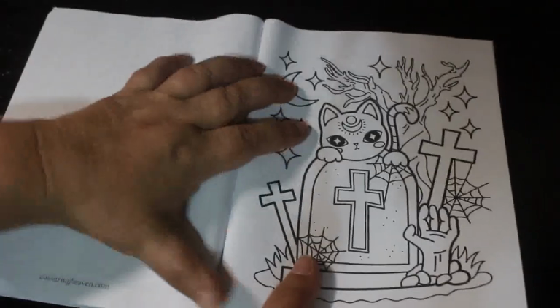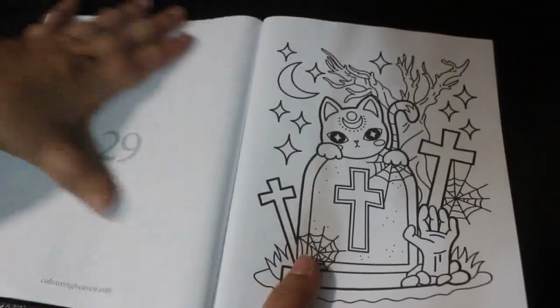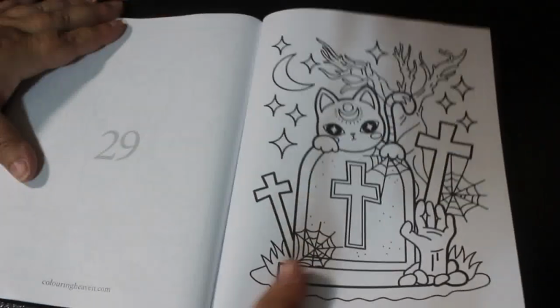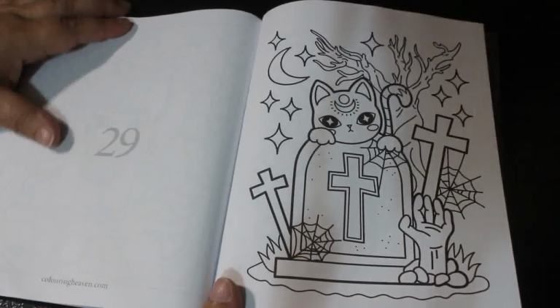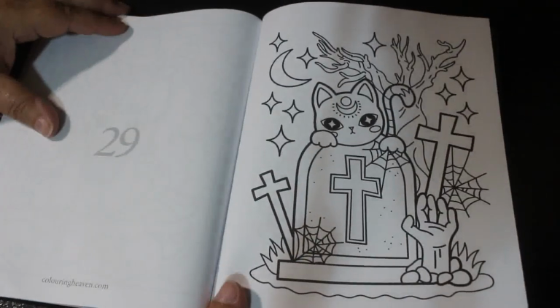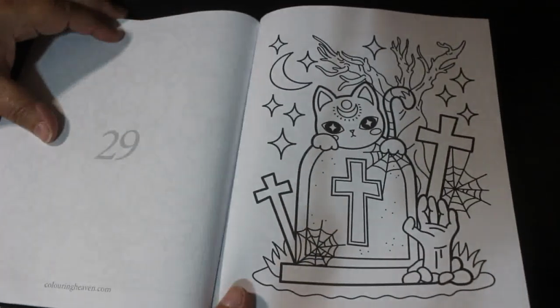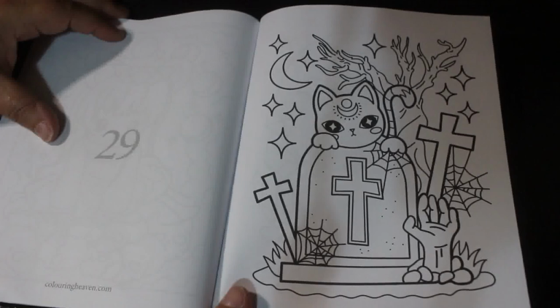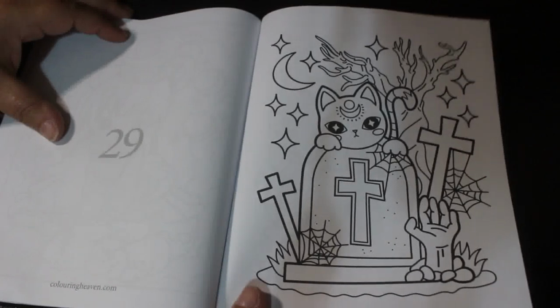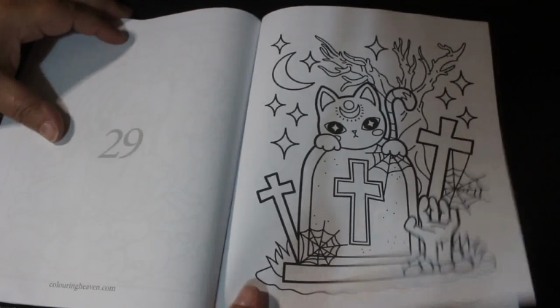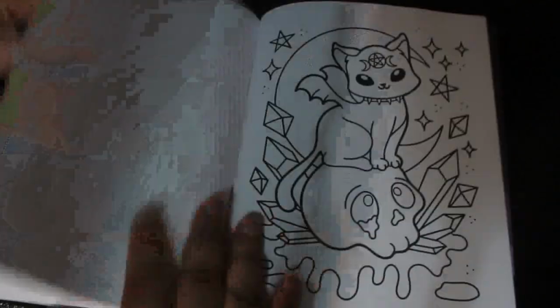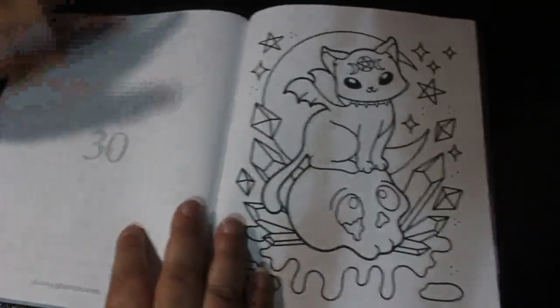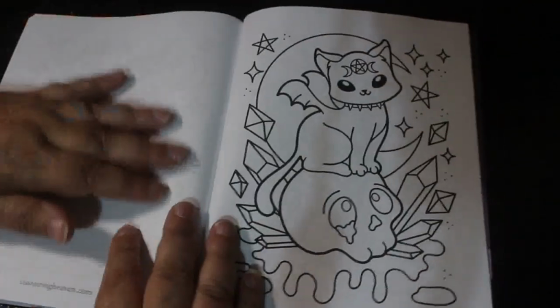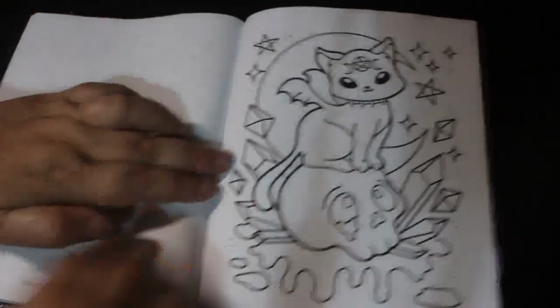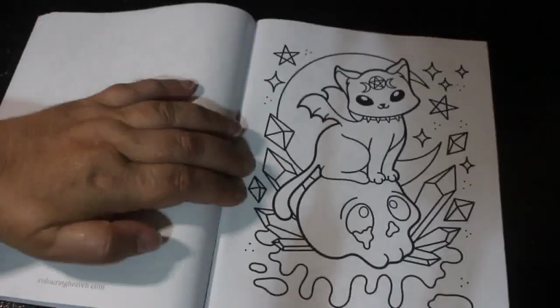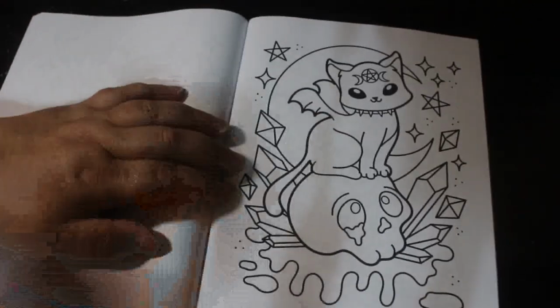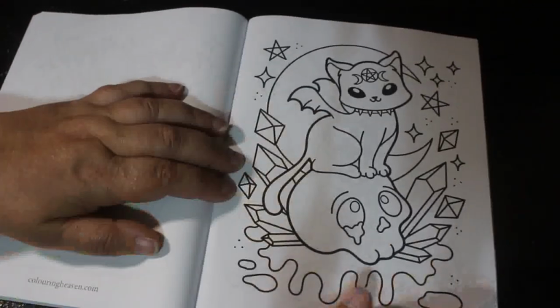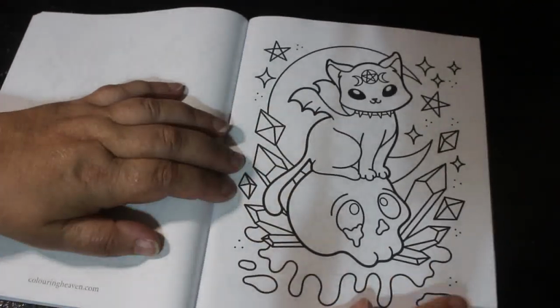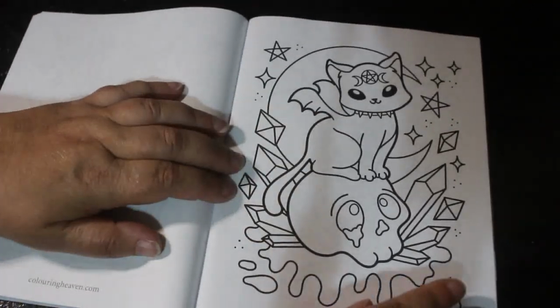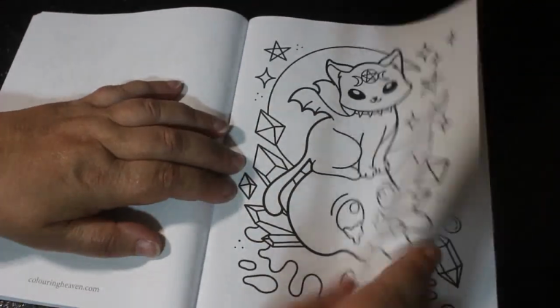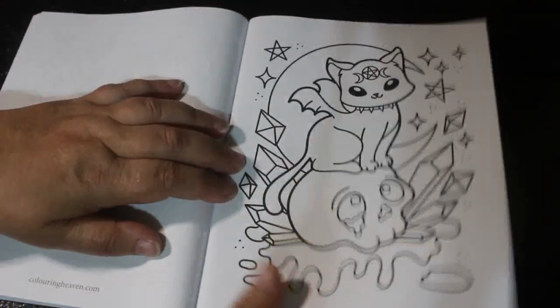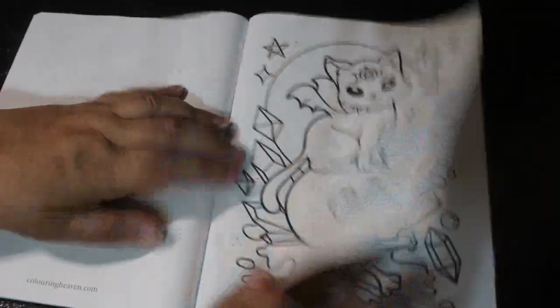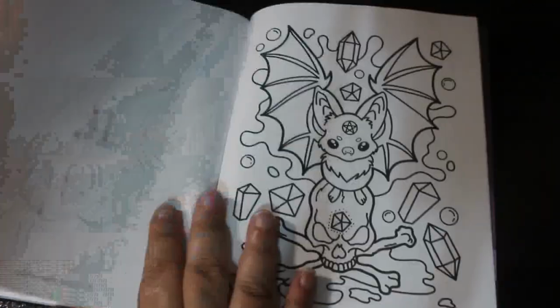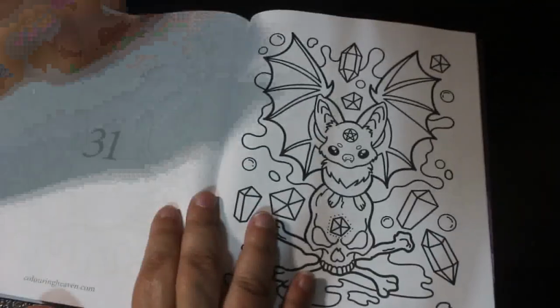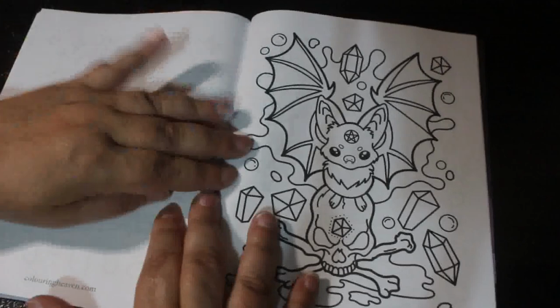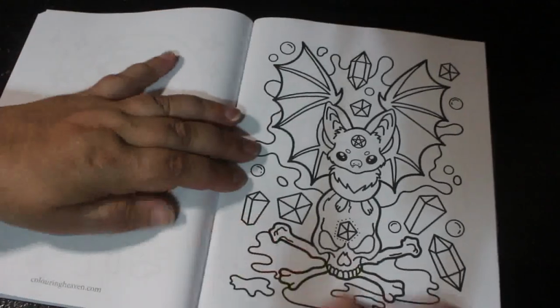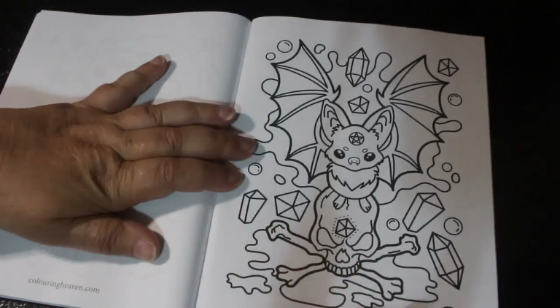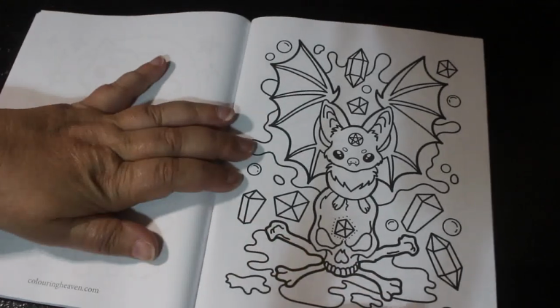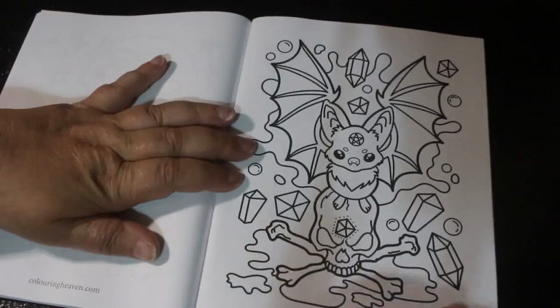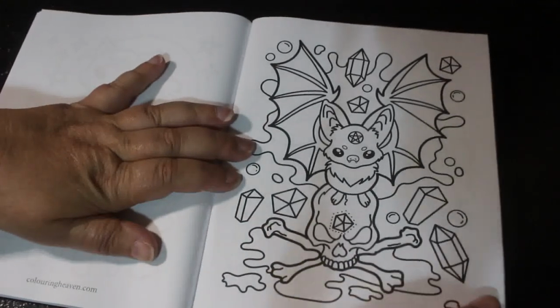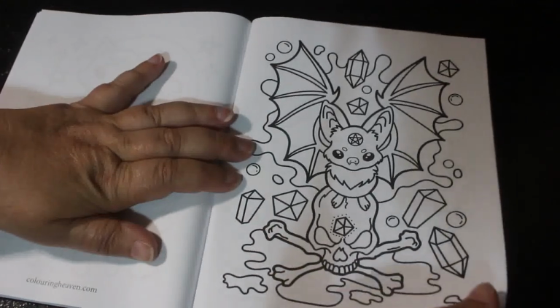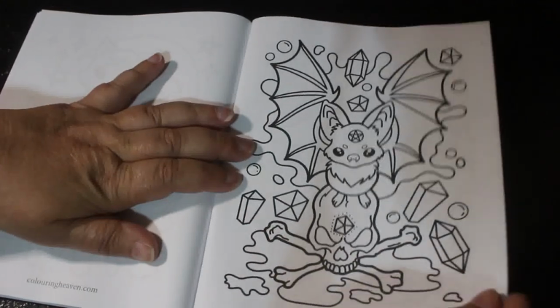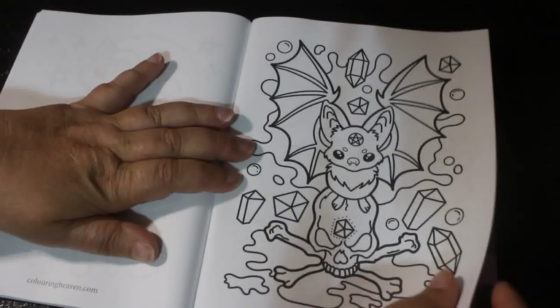Oh look at the kitty cat! And another one — that's cute, look at that.